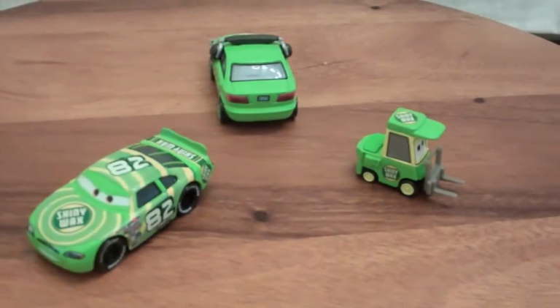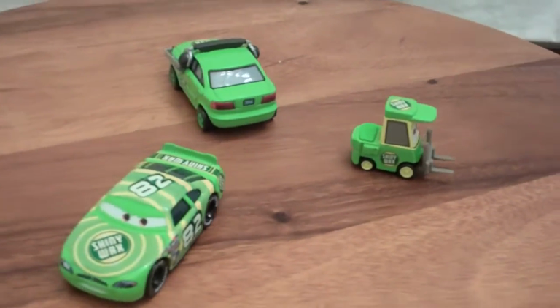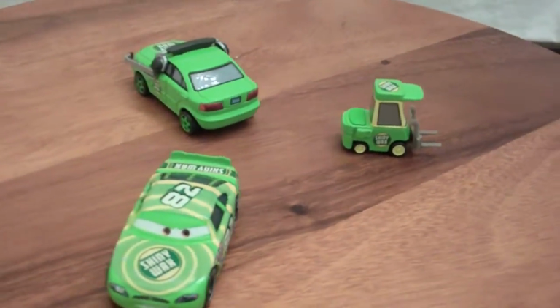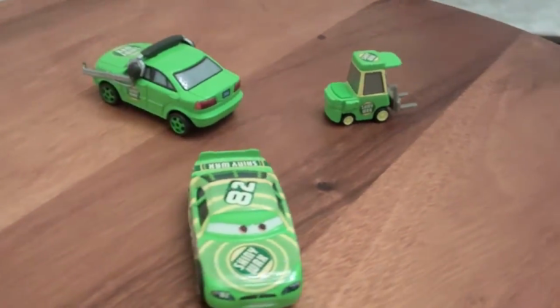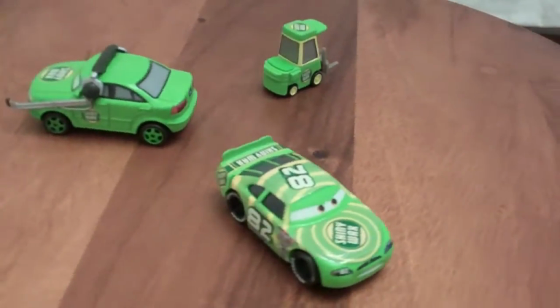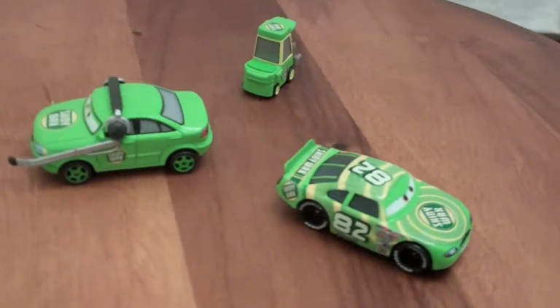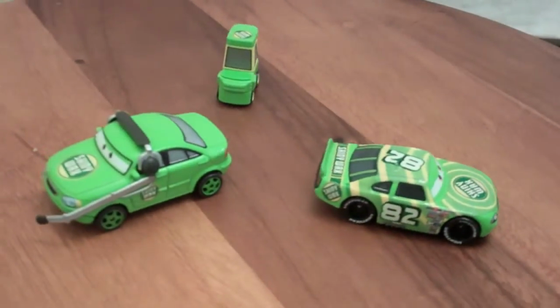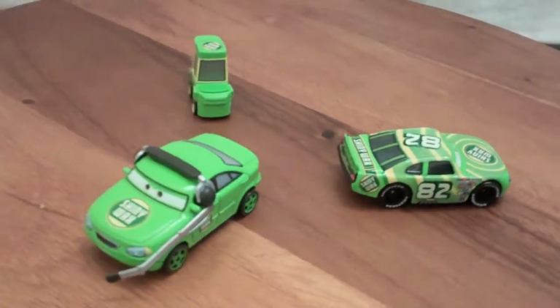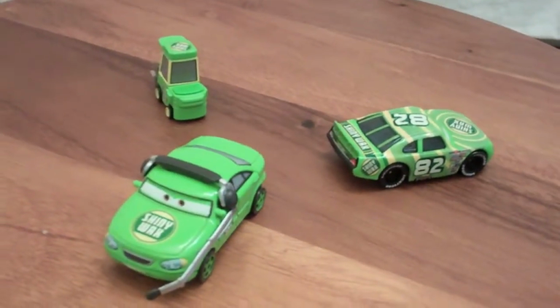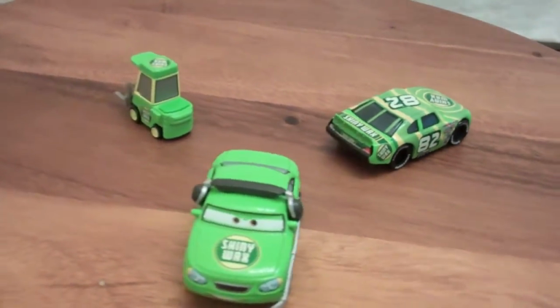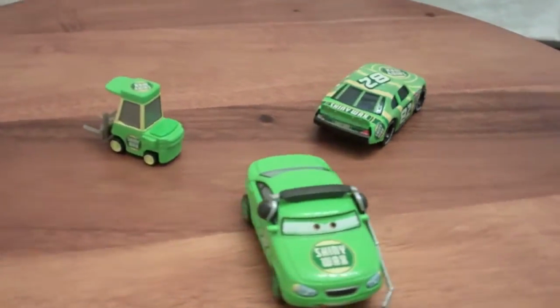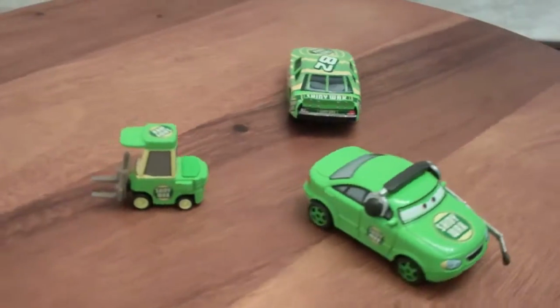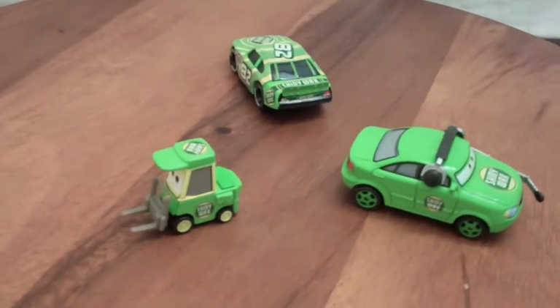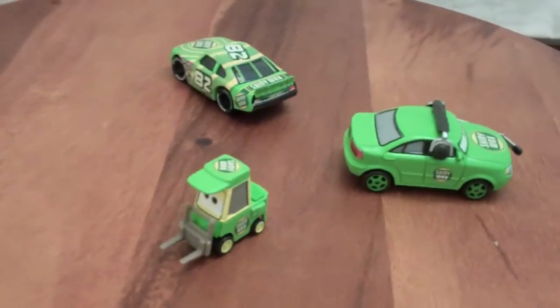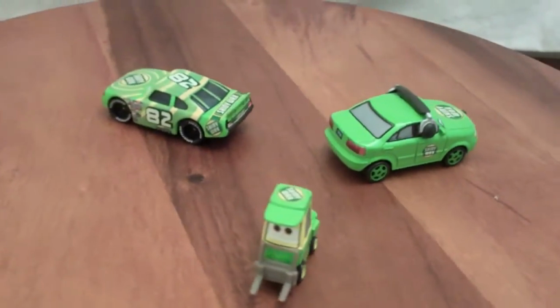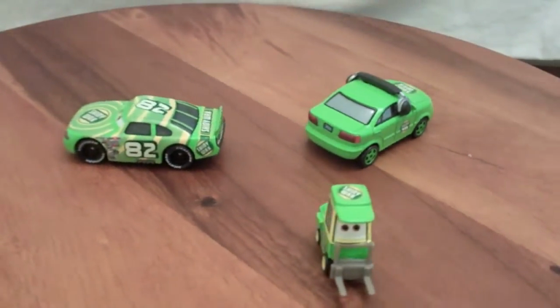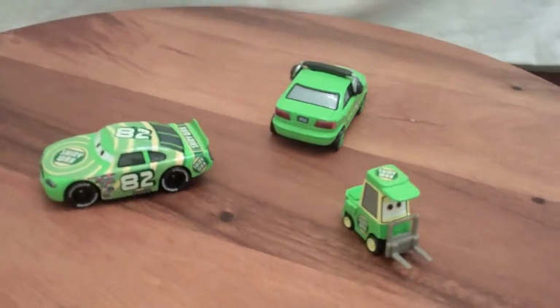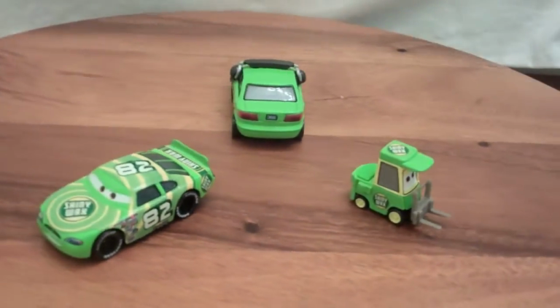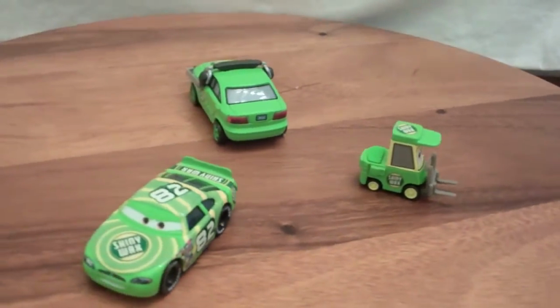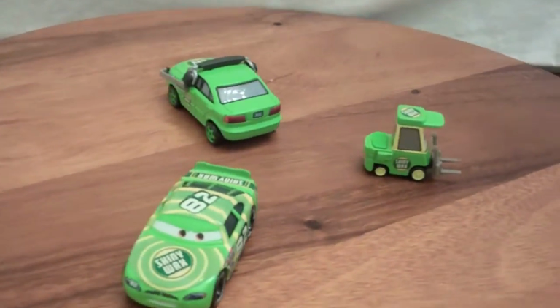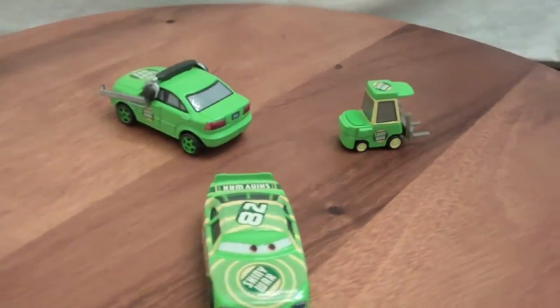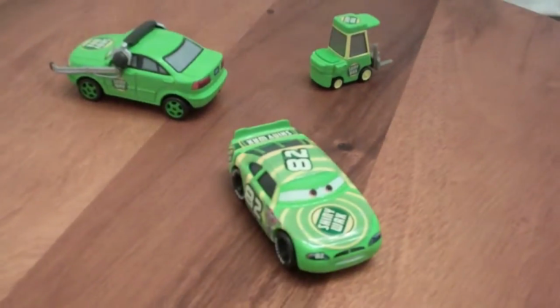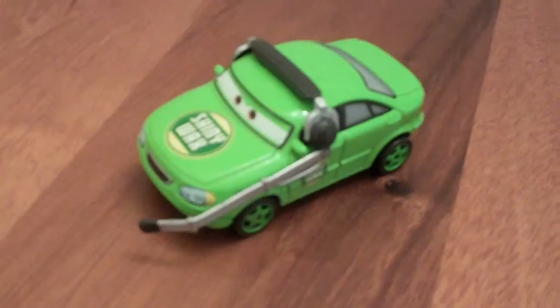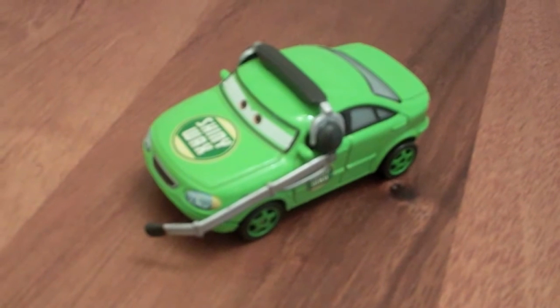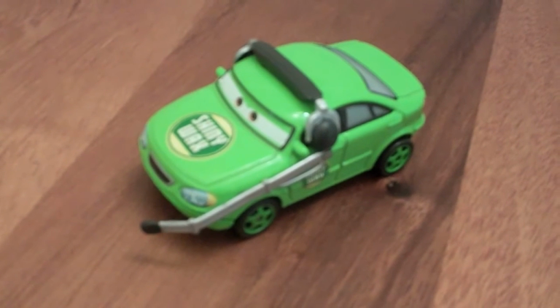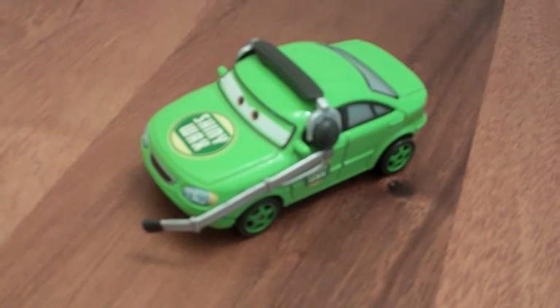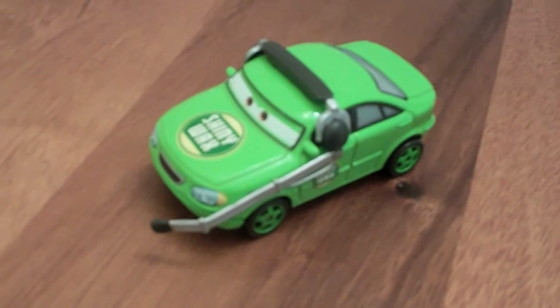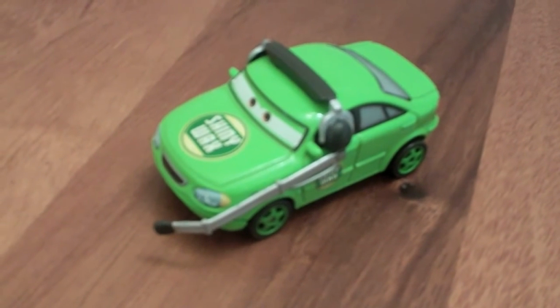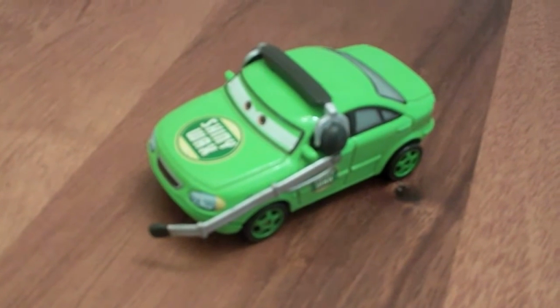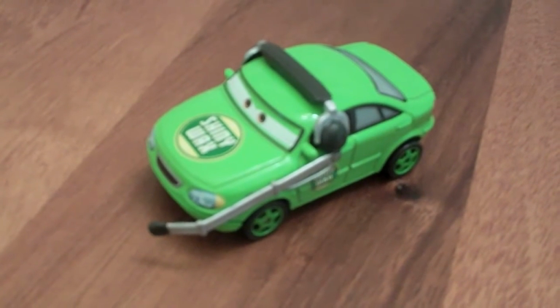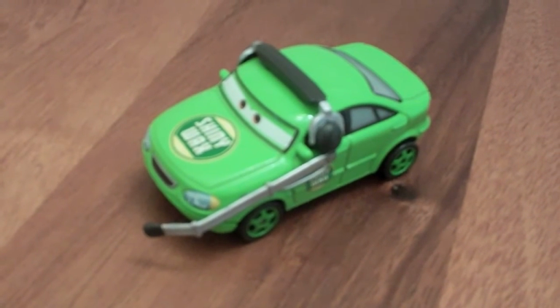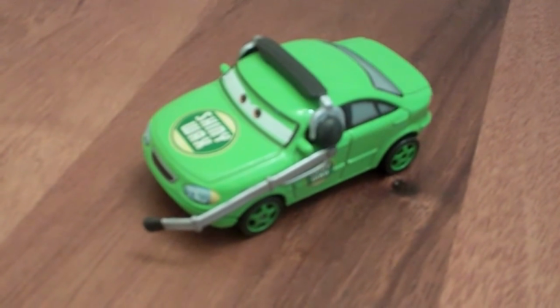These cars are all 1:55 scale die-casts made by Mattel and are all custom painted. Senior Trax's headset is made of plastic and not removable.